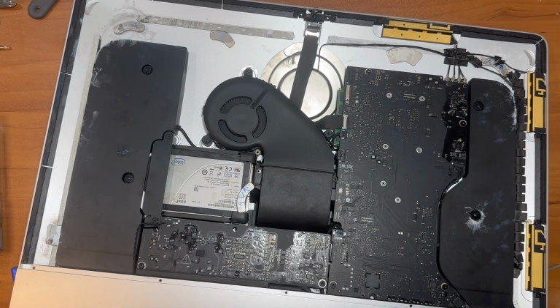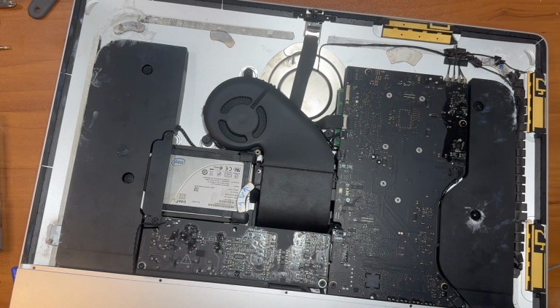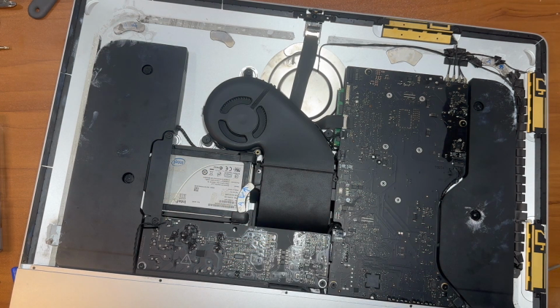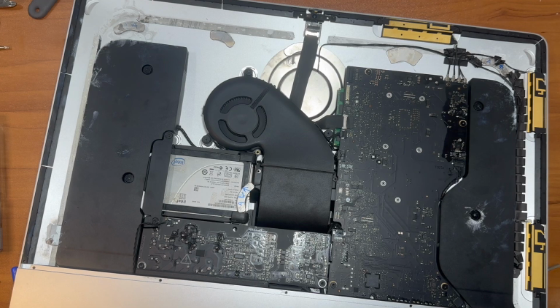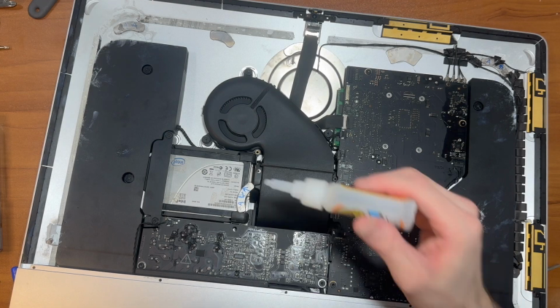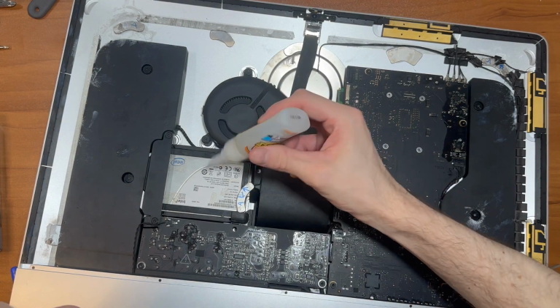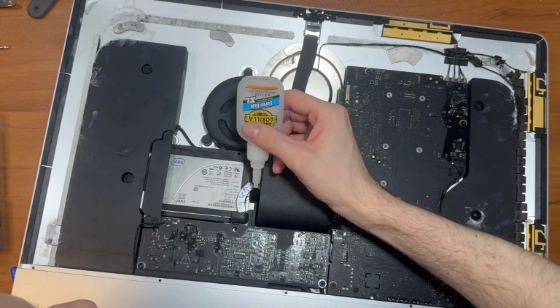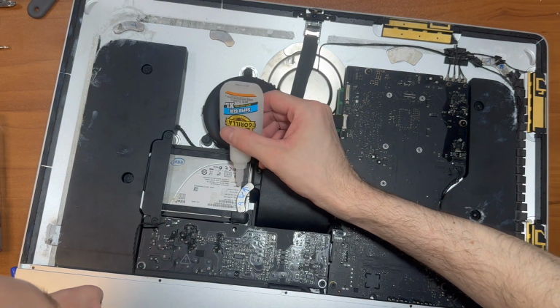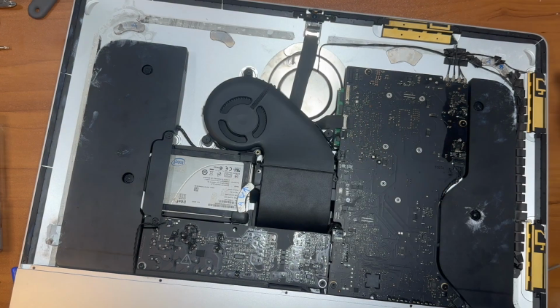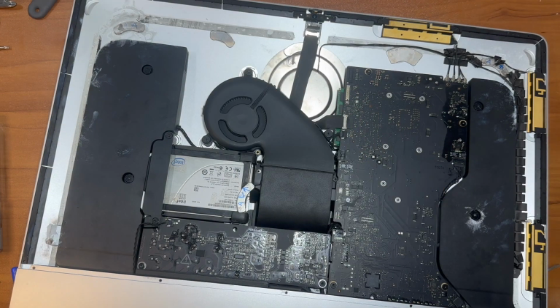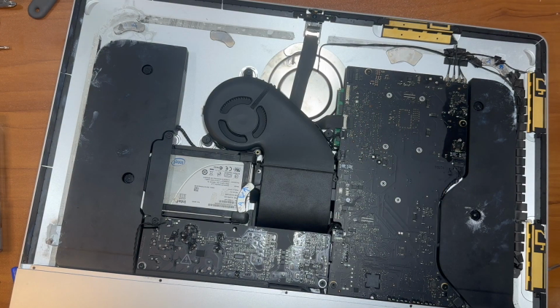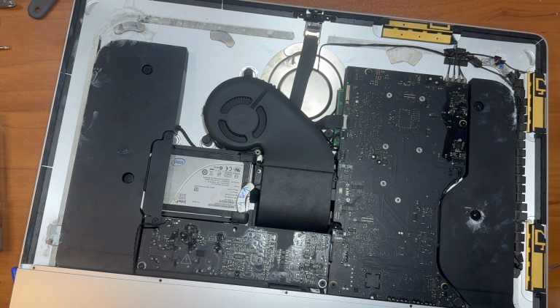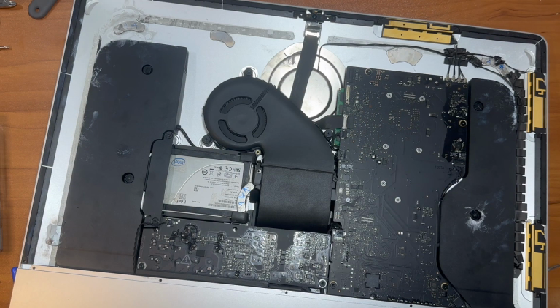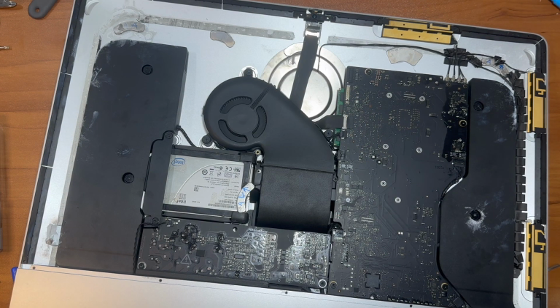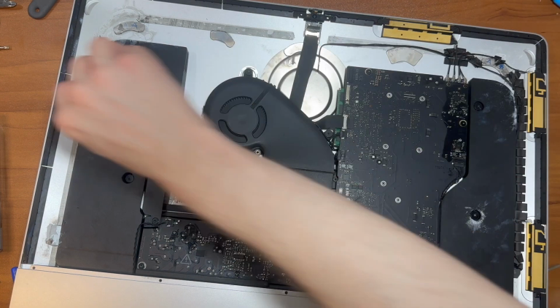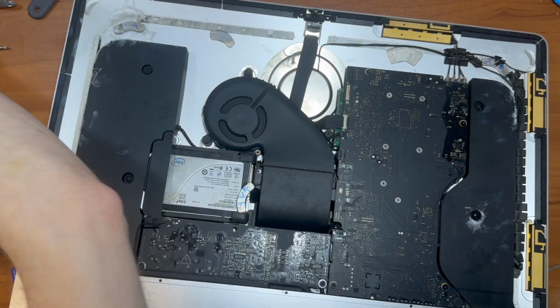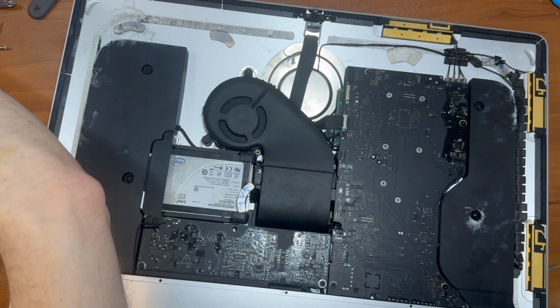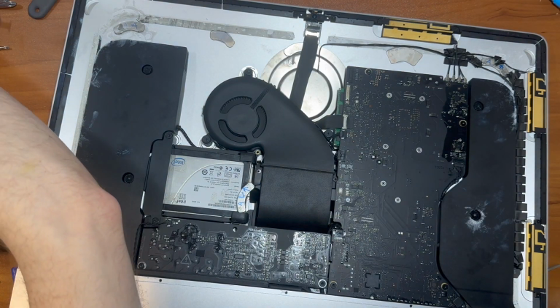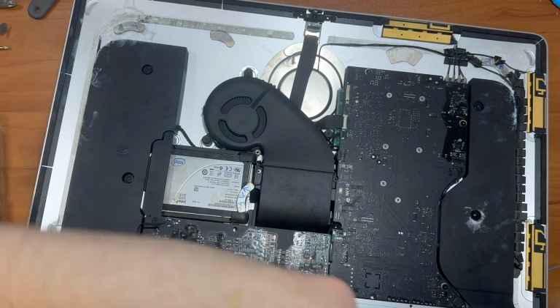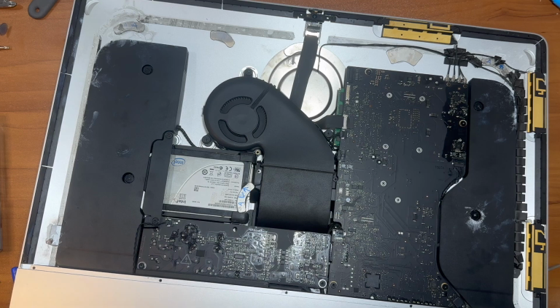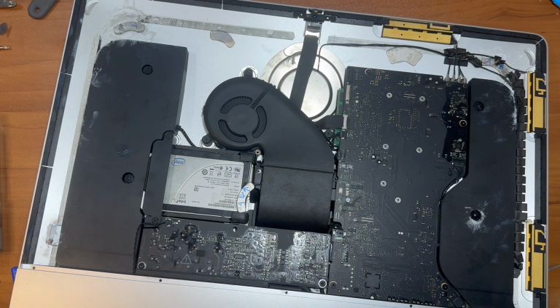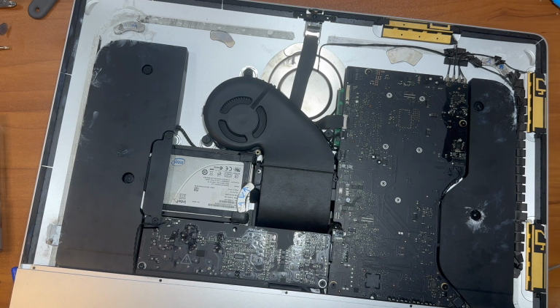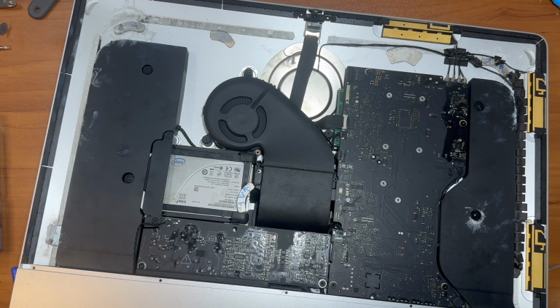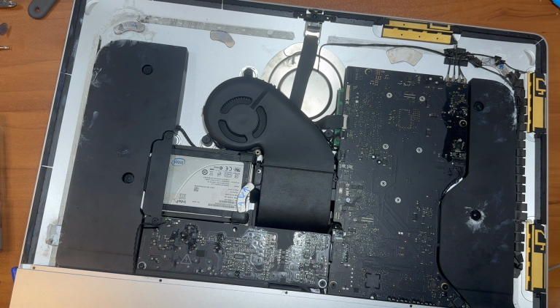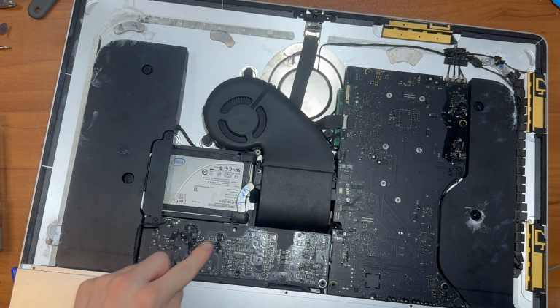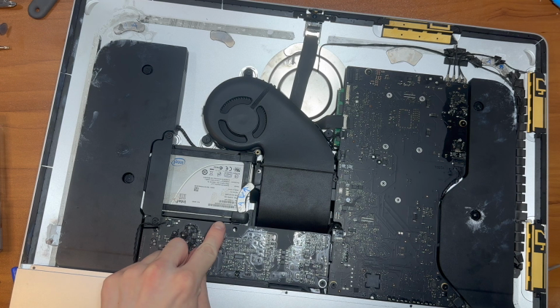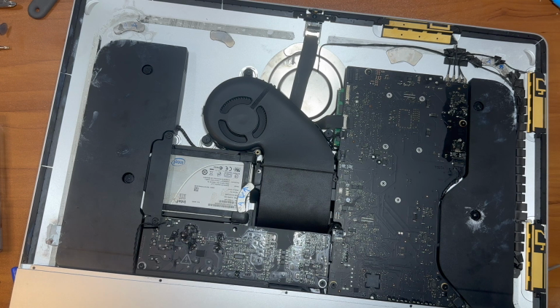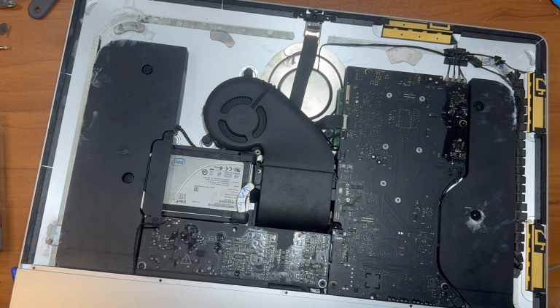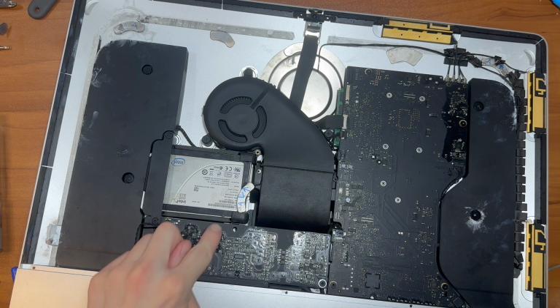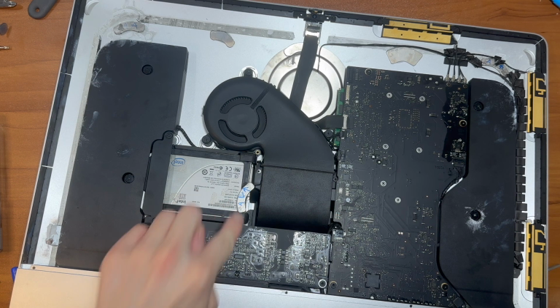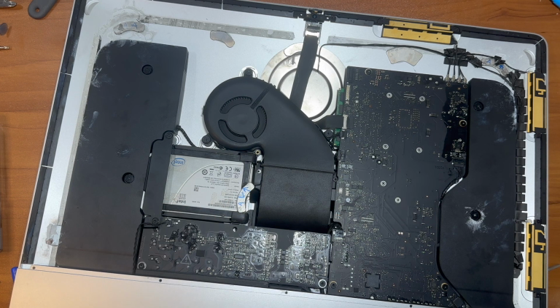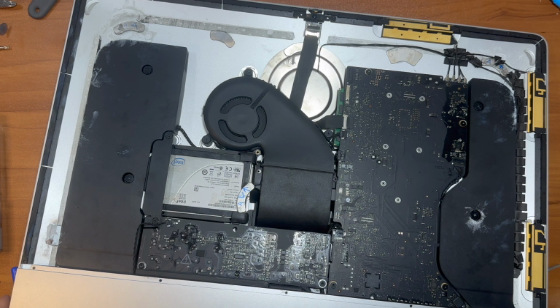This should glue itself relatively quickly. What I have to do is demarcate where under the screen this magnet would be.